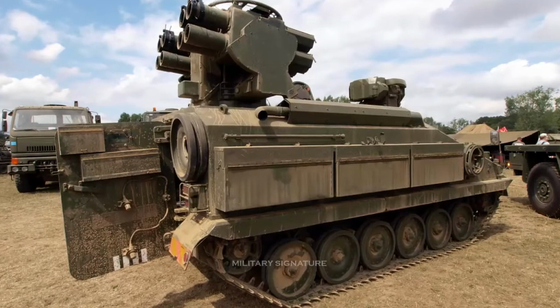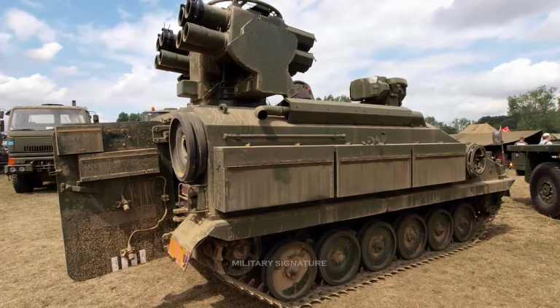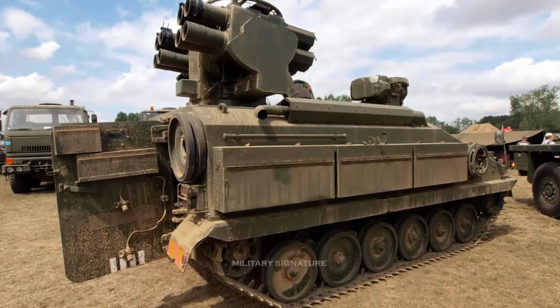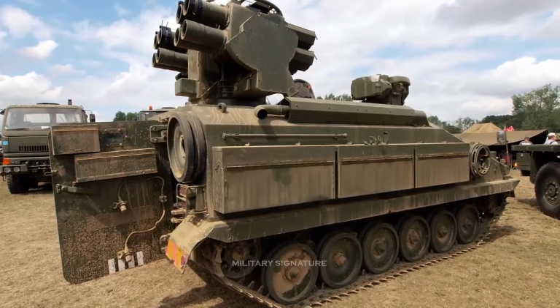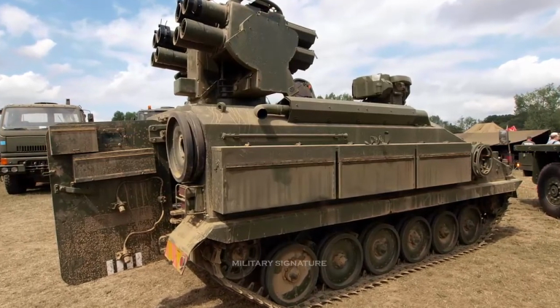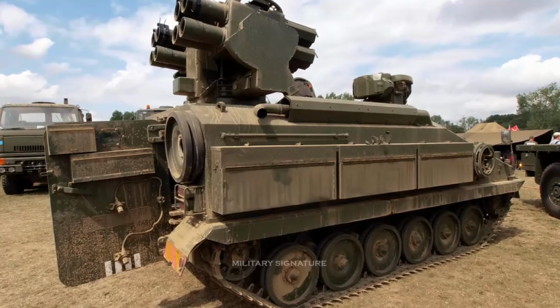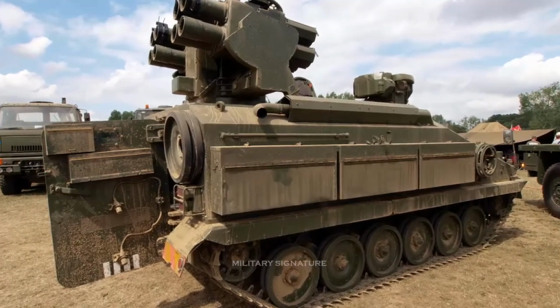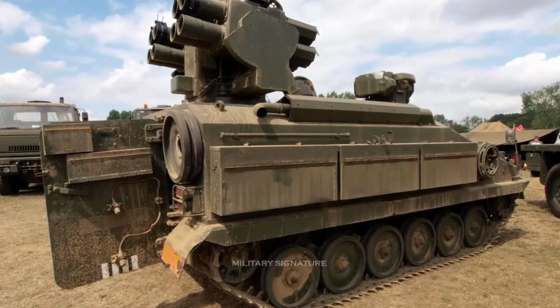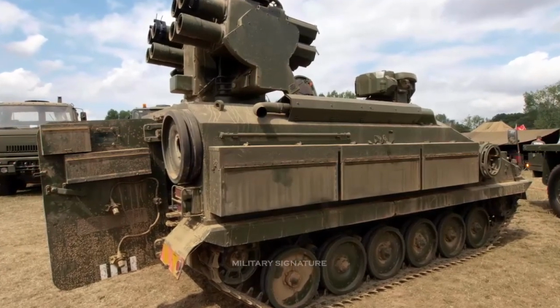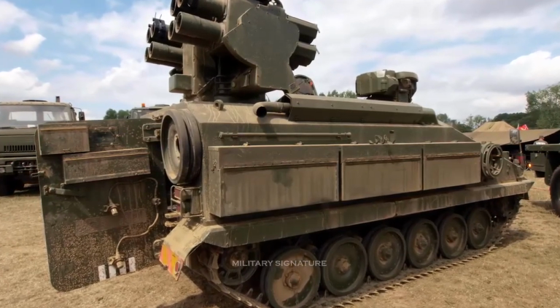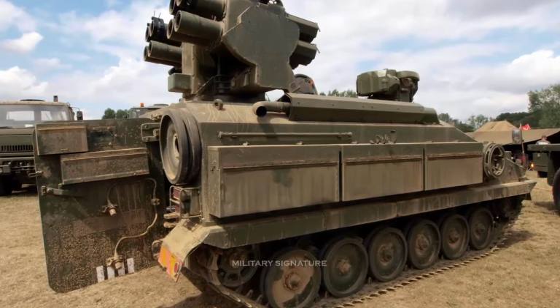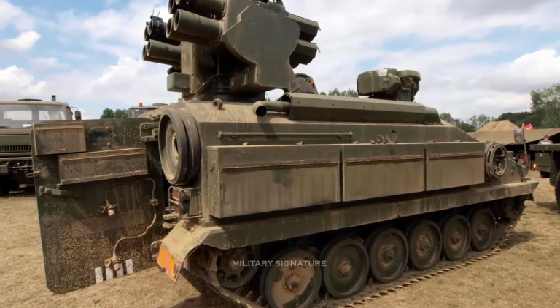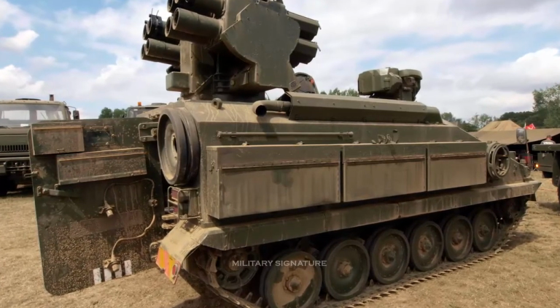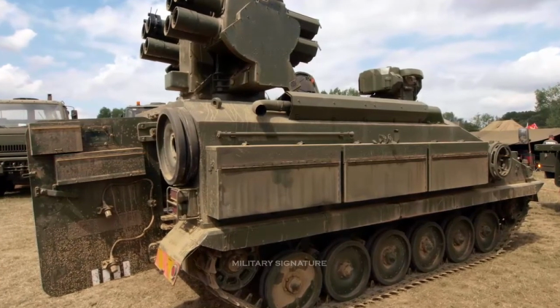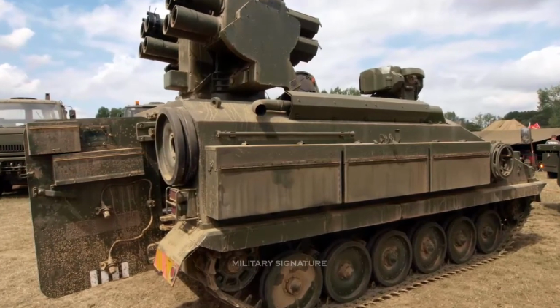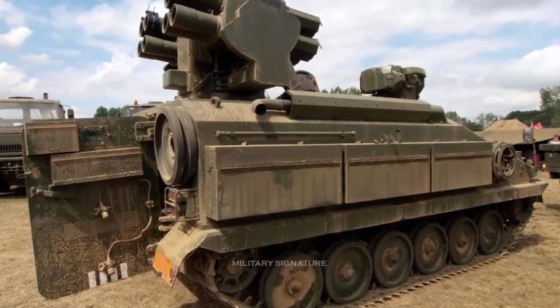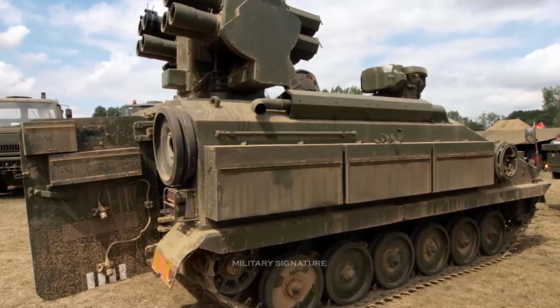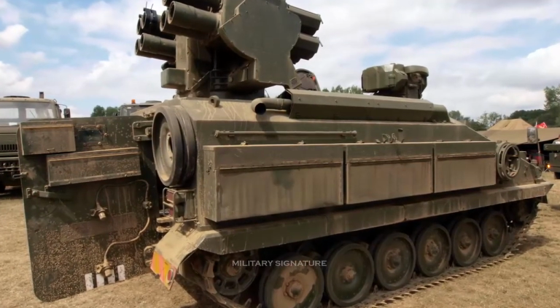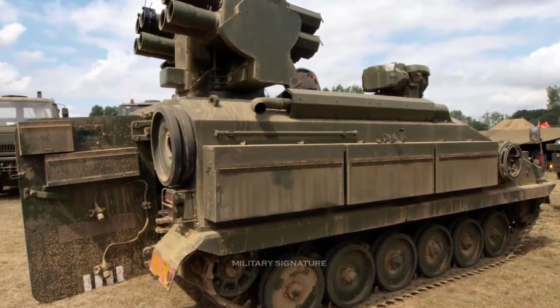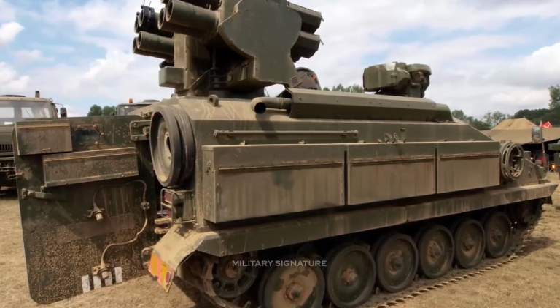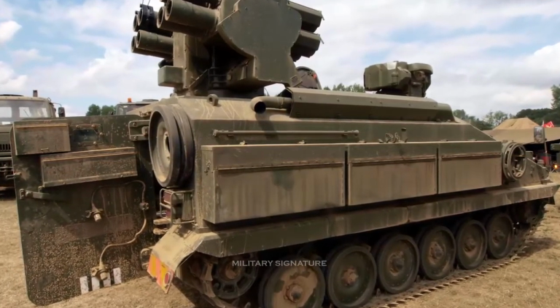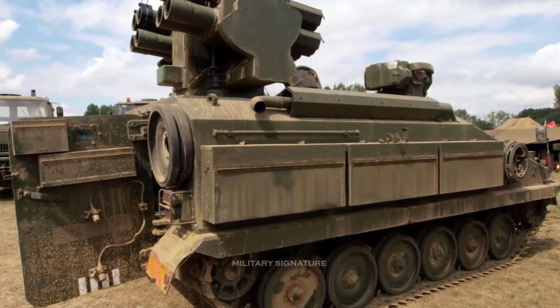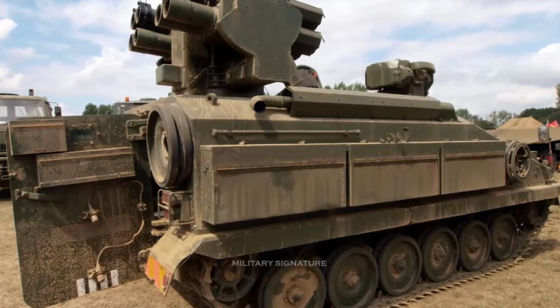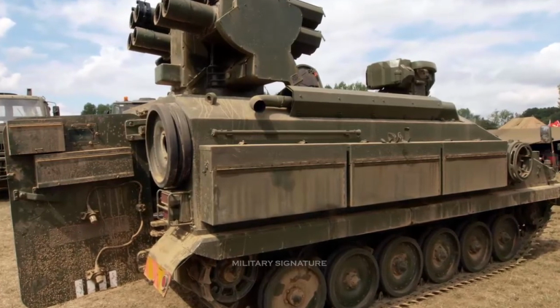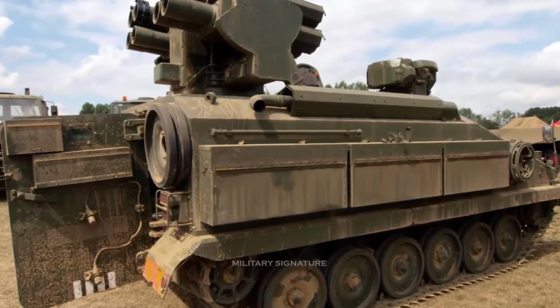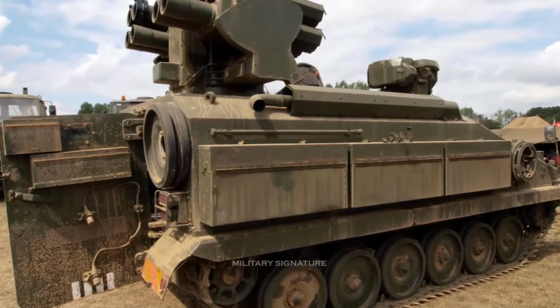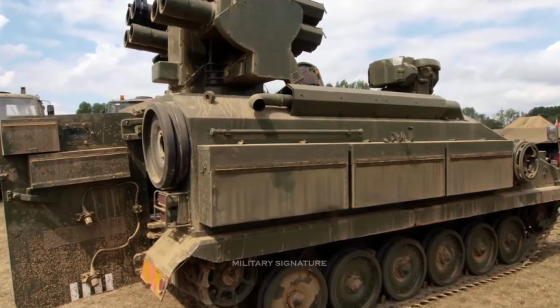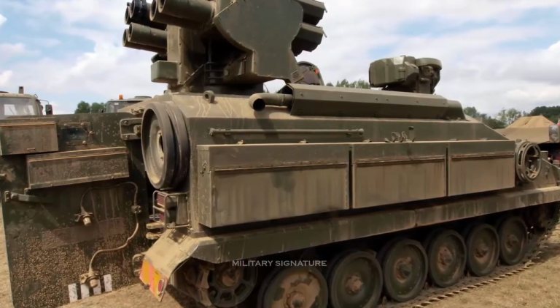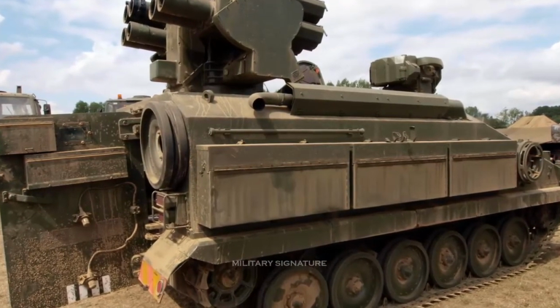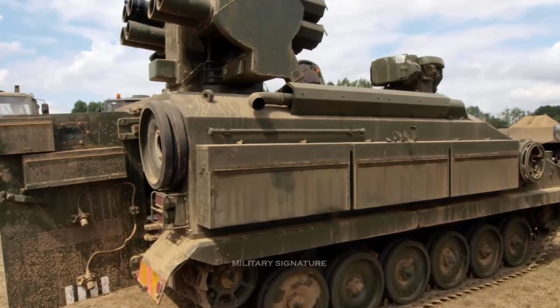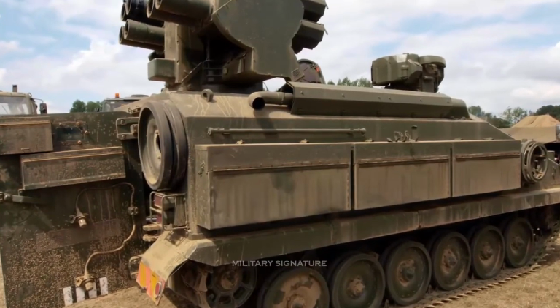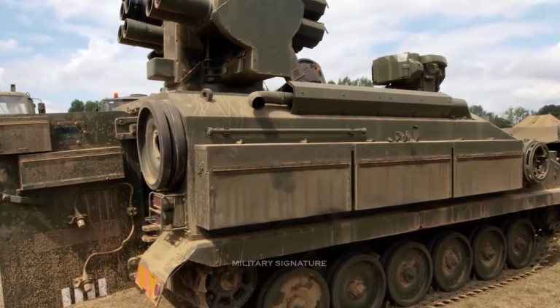Interestingly, the Starstreak missiles are also effective against ground targets. It is estimated that the darts have sufficient kinetic energy to penetrate the front armor of an infantry fighting vehicle.